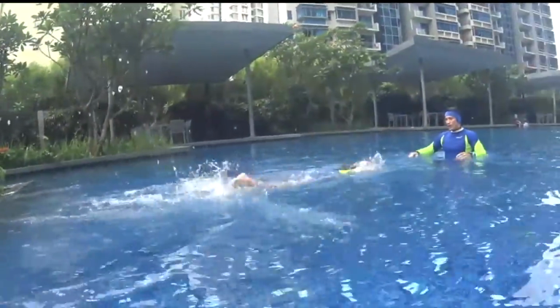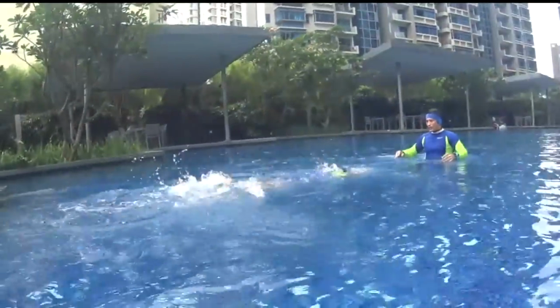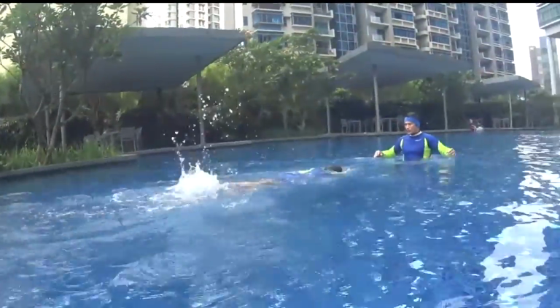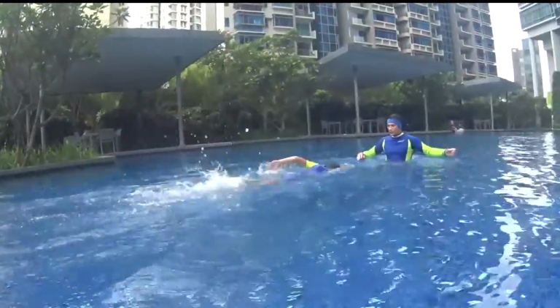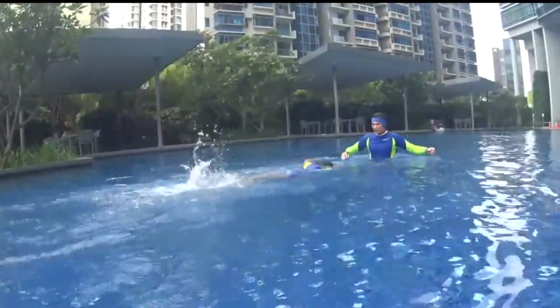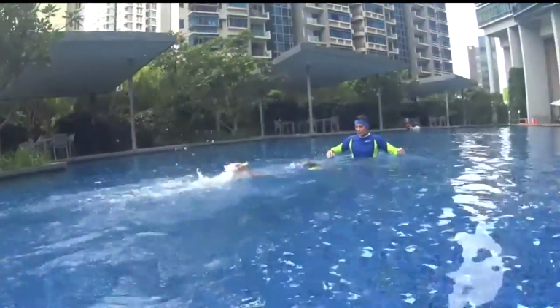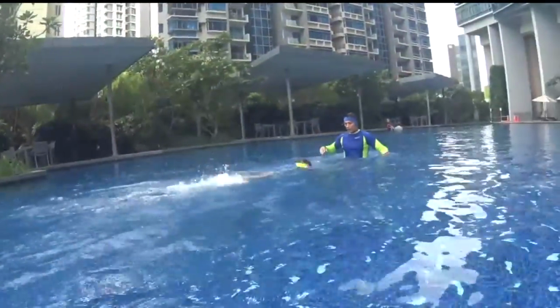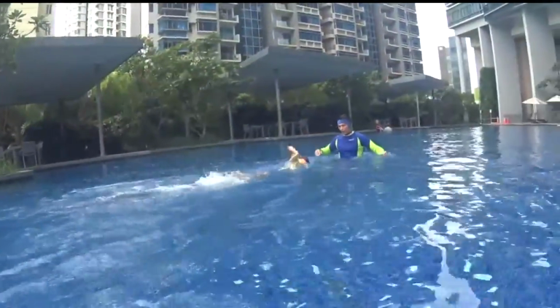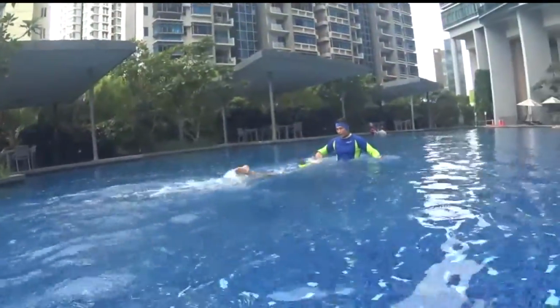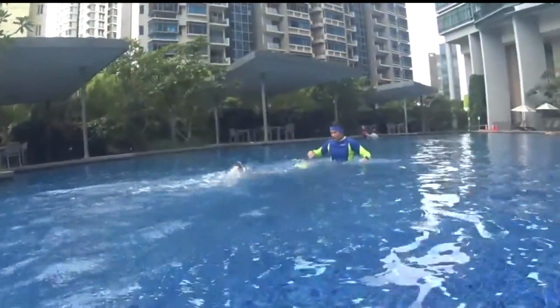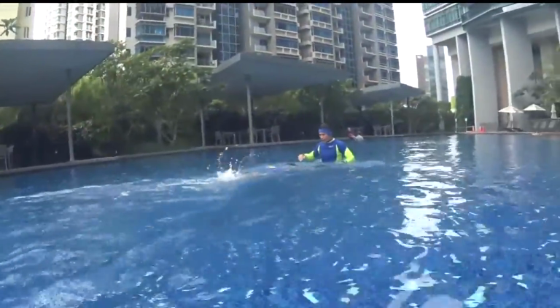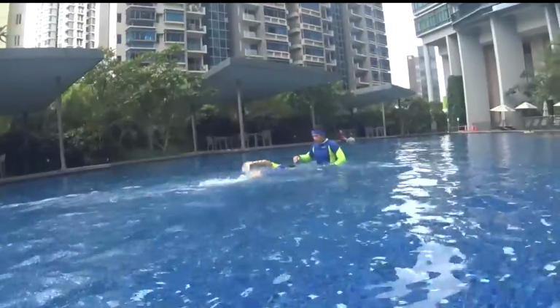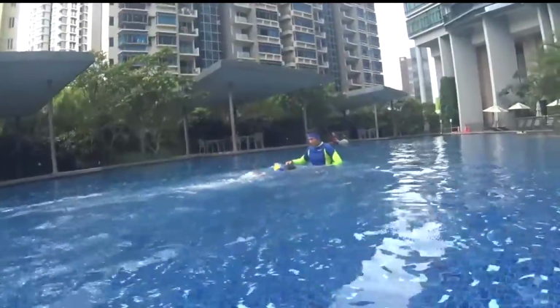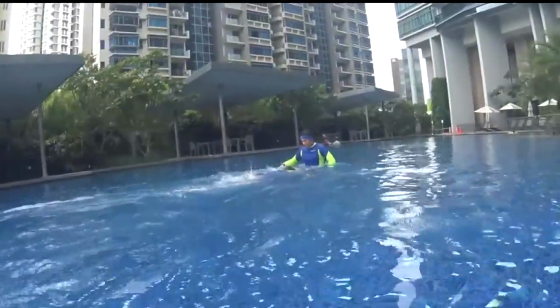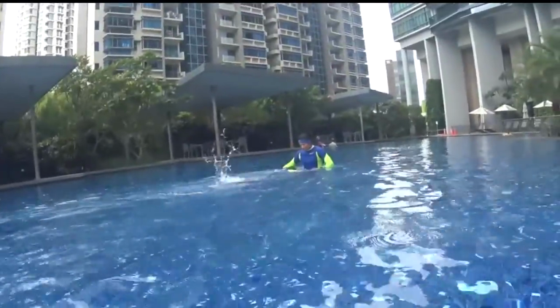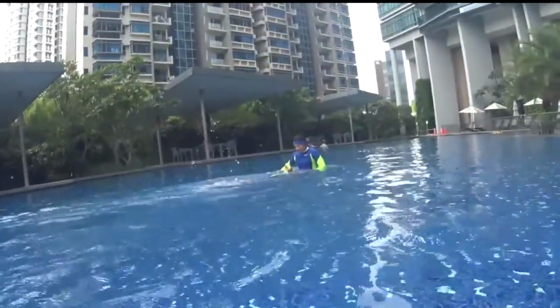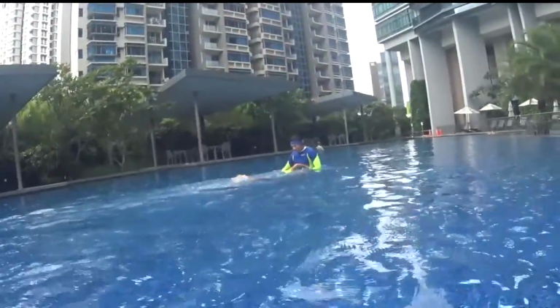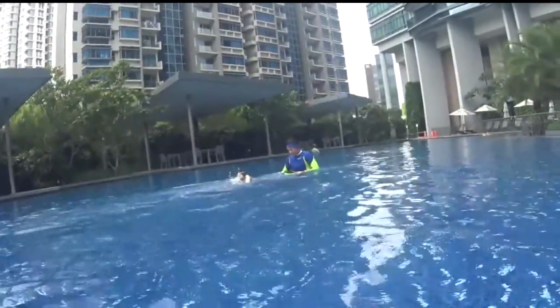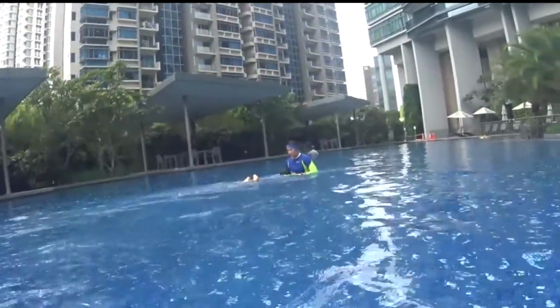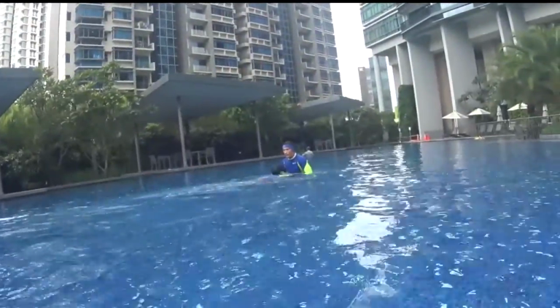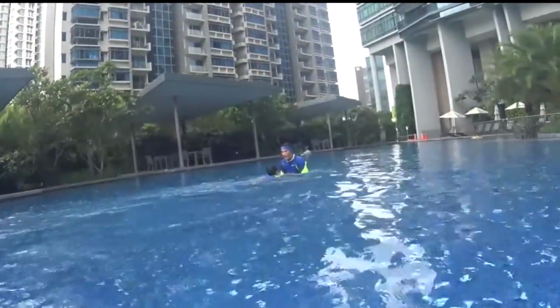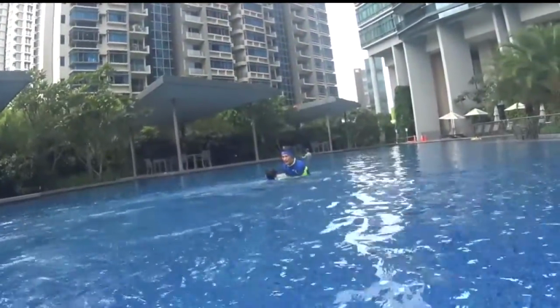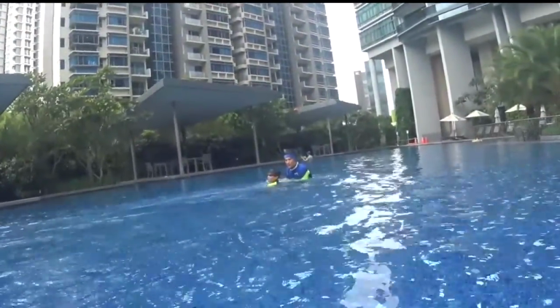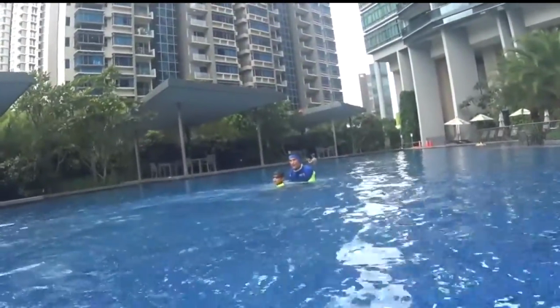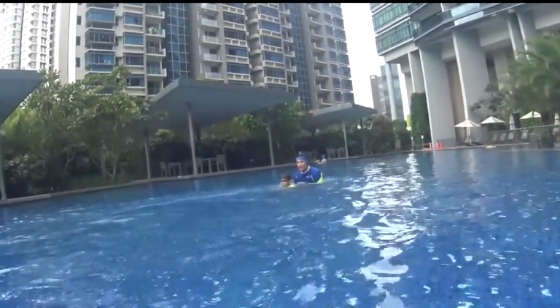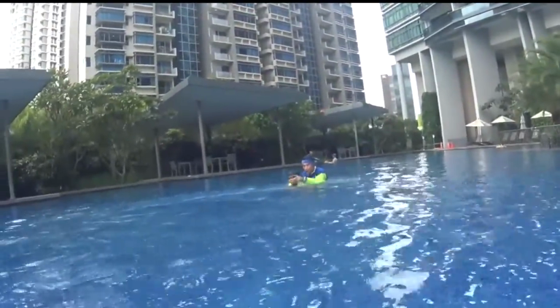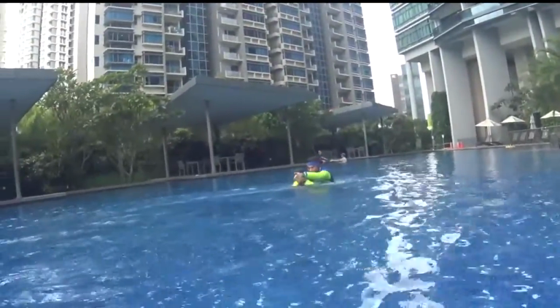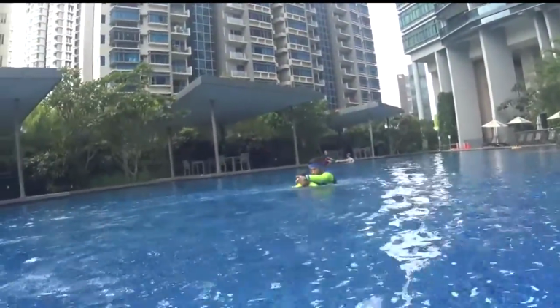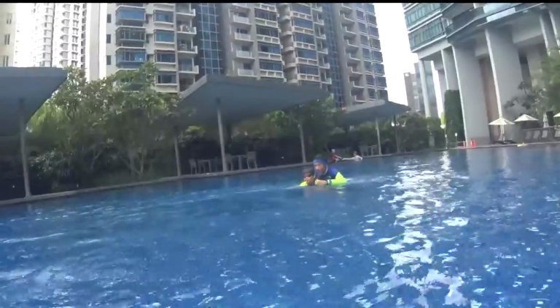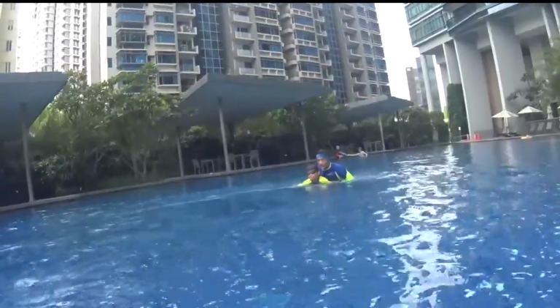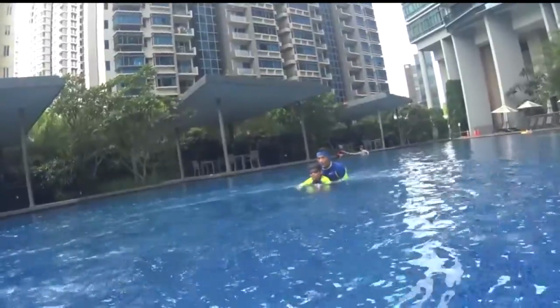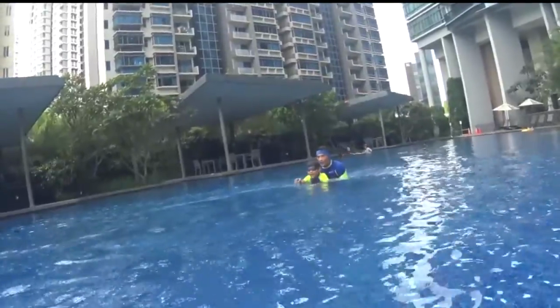One, two, turn. One, two, turn. Good. Let's go back. You go to the corner at the front there.